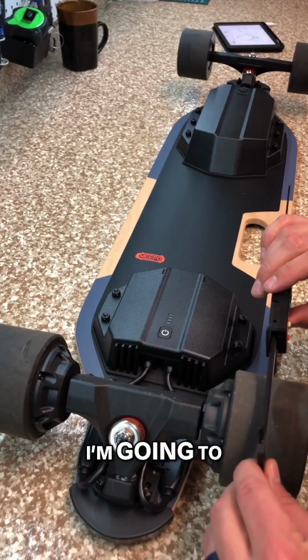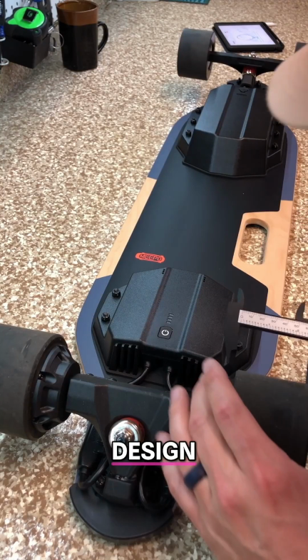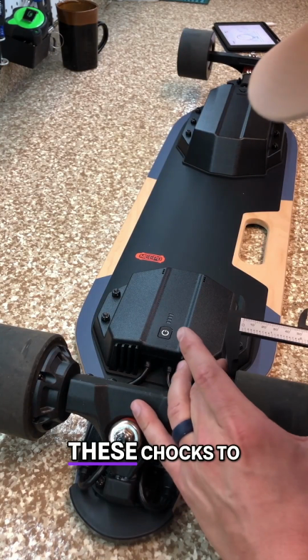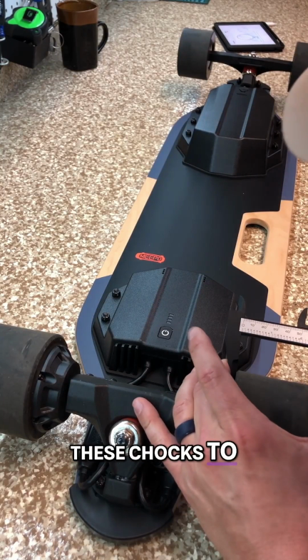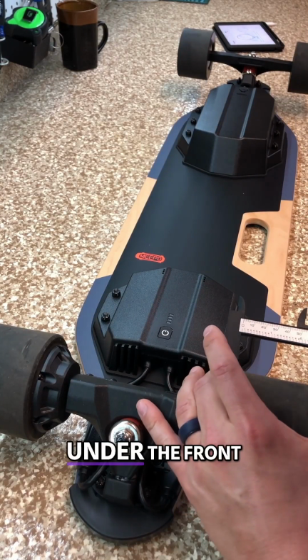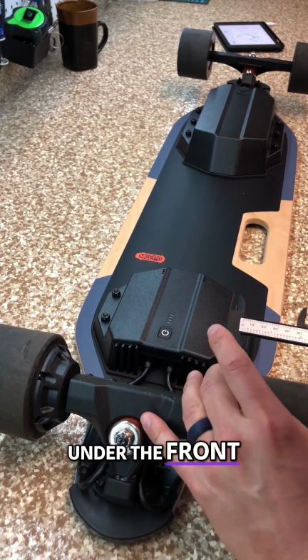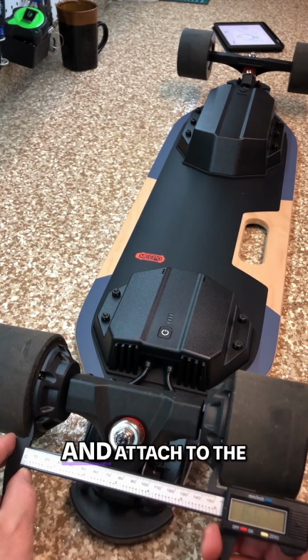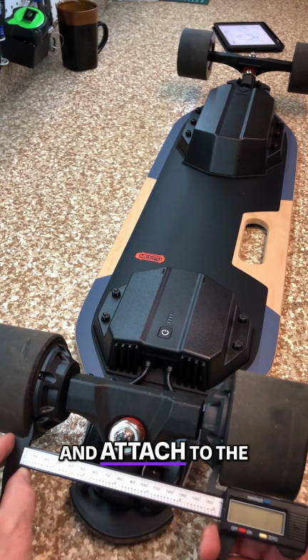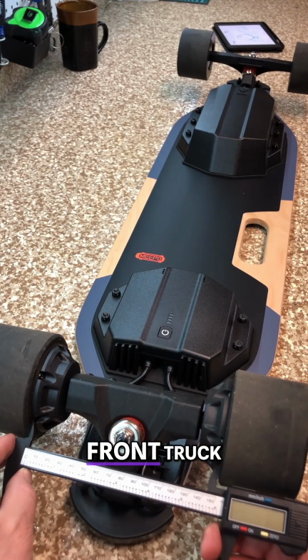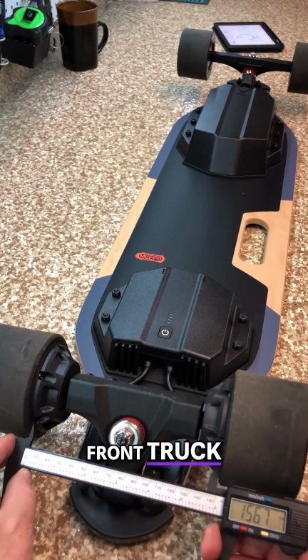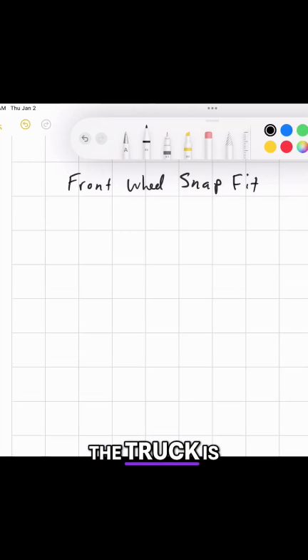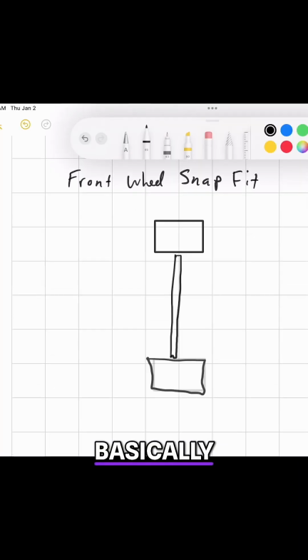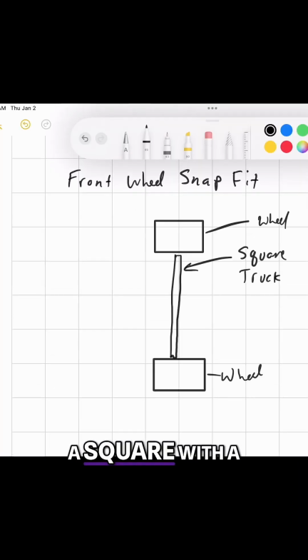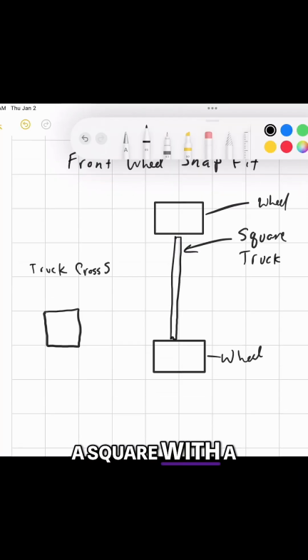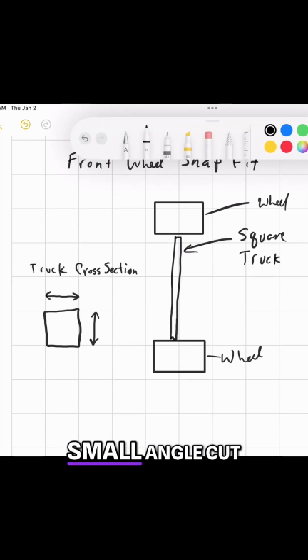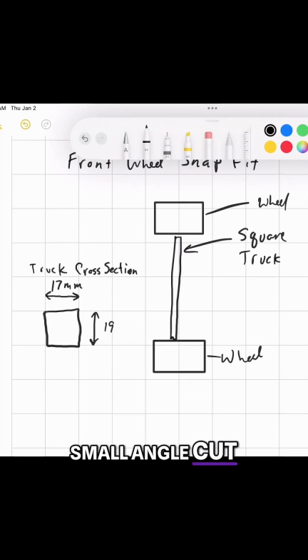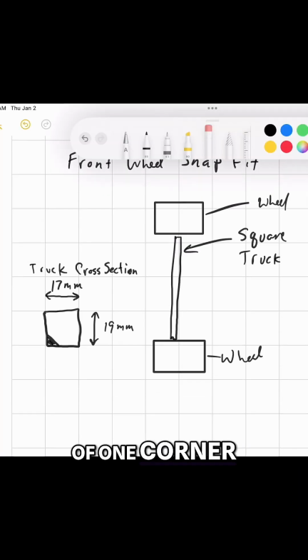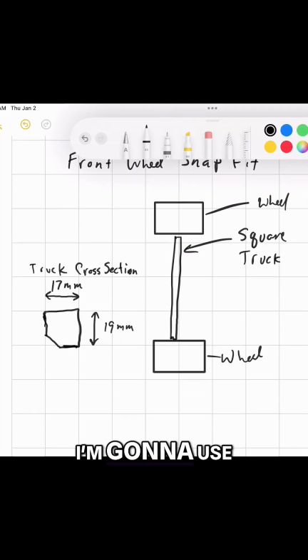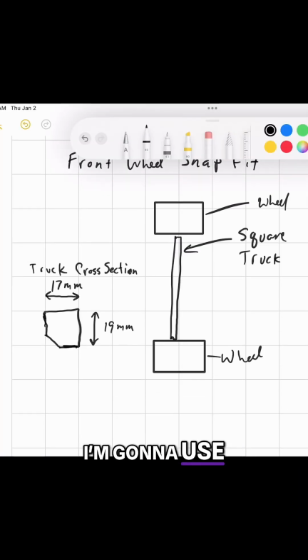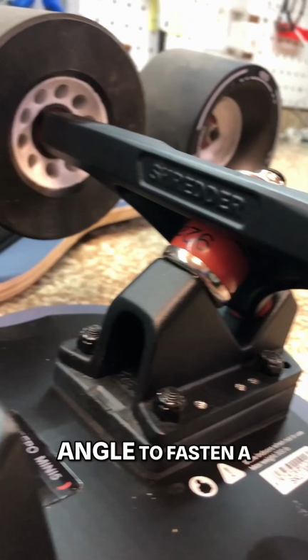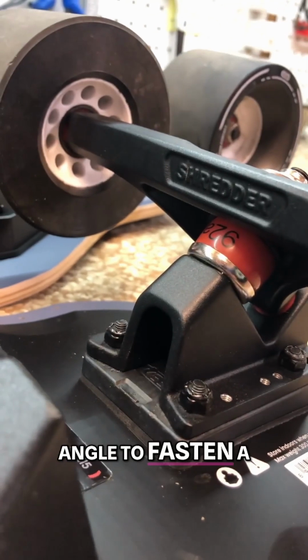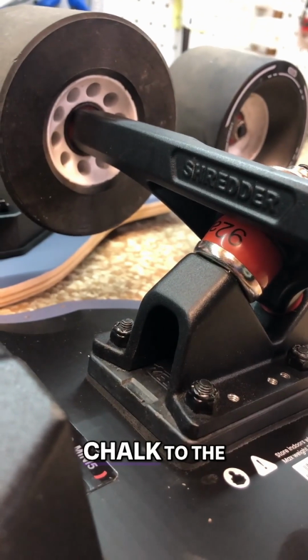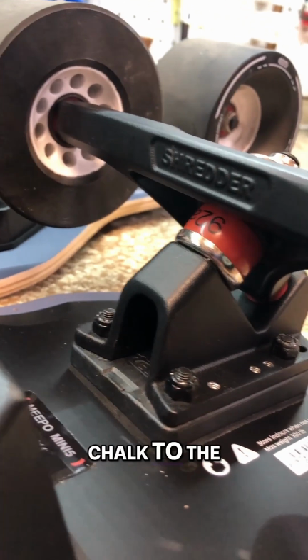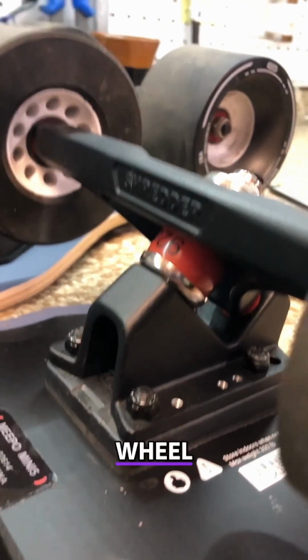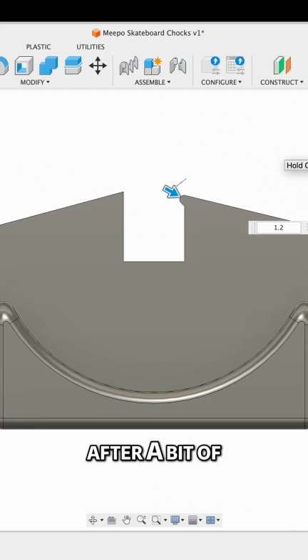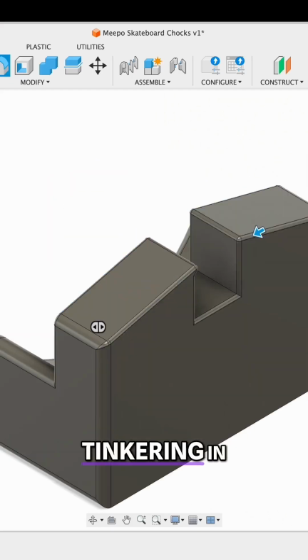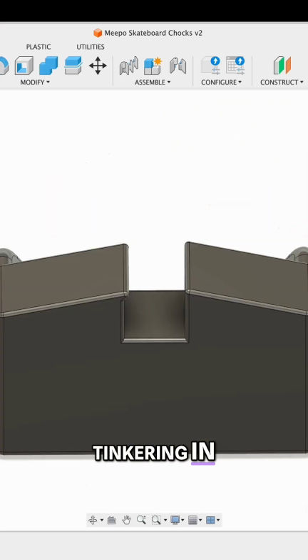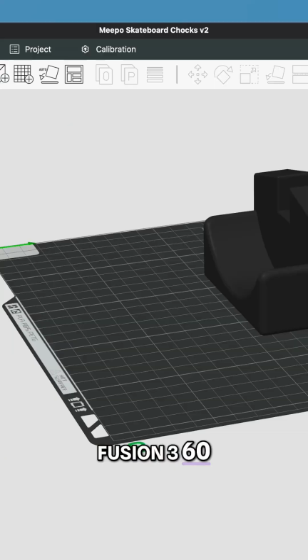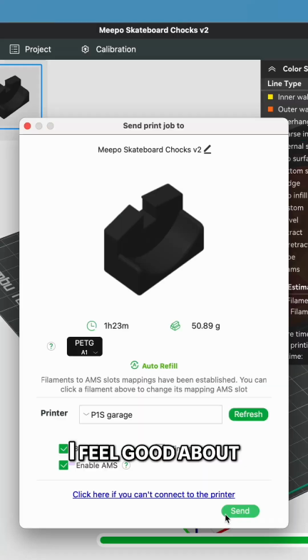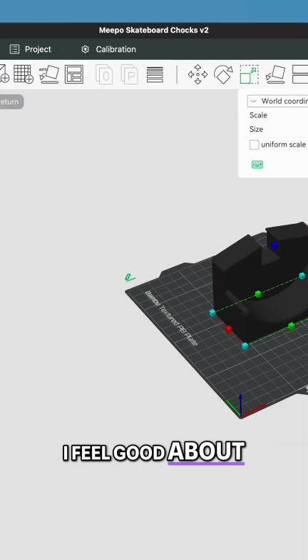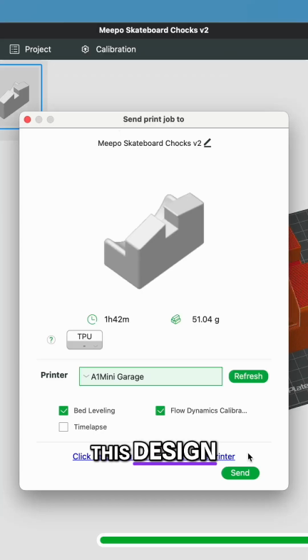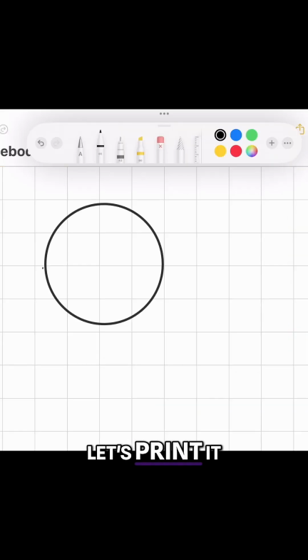I'm going to design these chocks to fit under the front wheels and attach to the front truck. The truck is basically a square with a small angle cutout of one corner. I'm going to use that angle to fasten a chock to the wheel. After a bit of tinkering in Fusion 360, I feel good about this design.